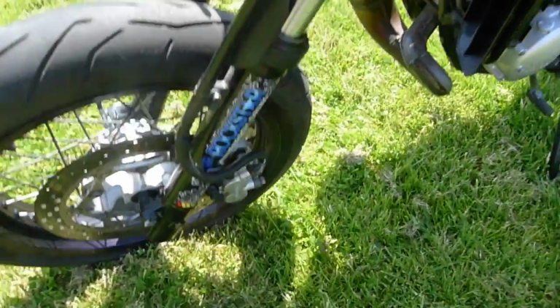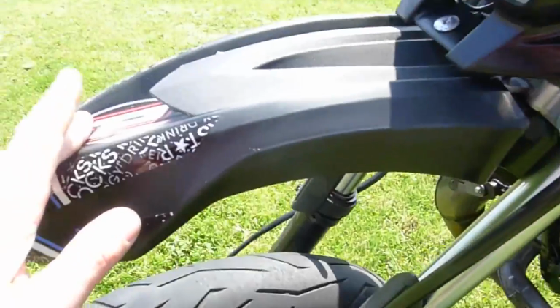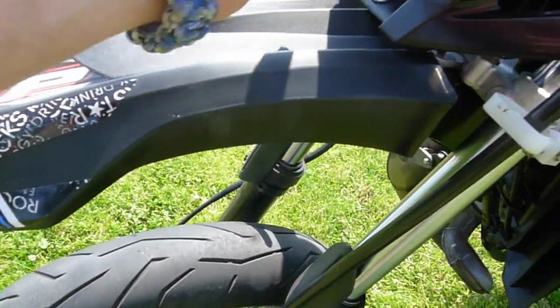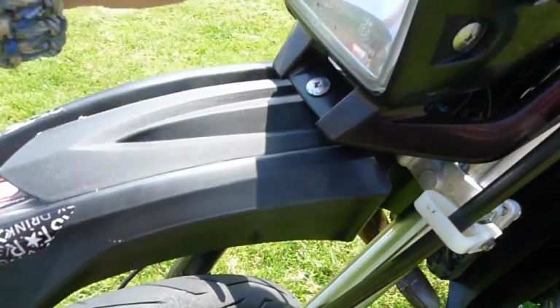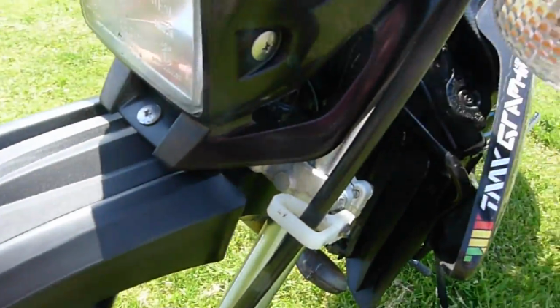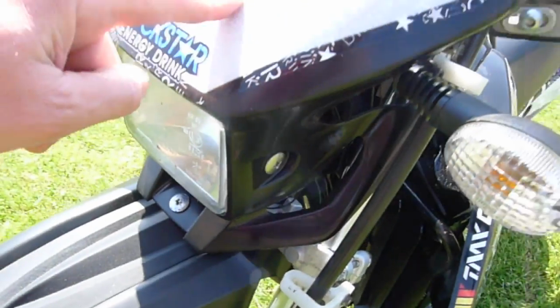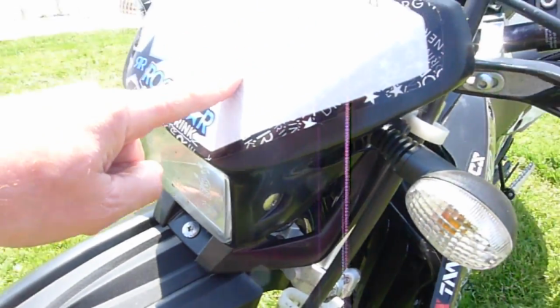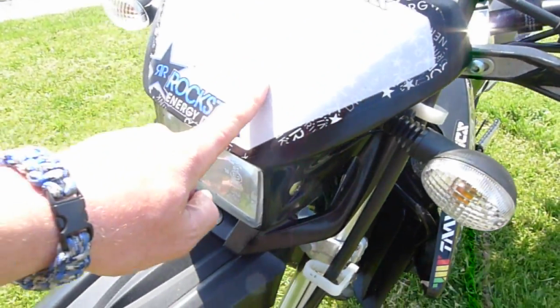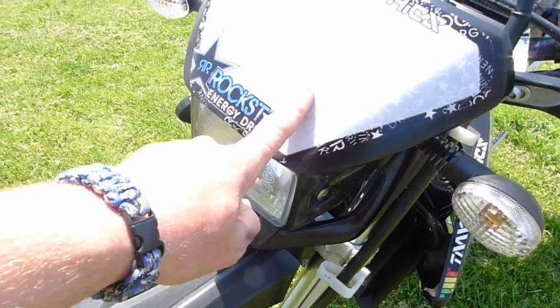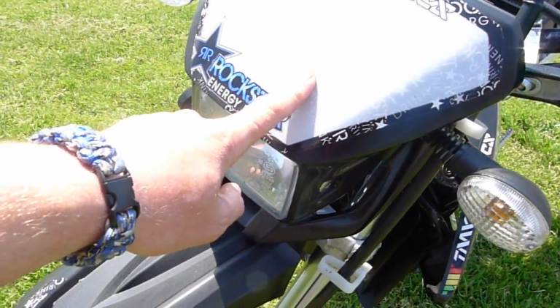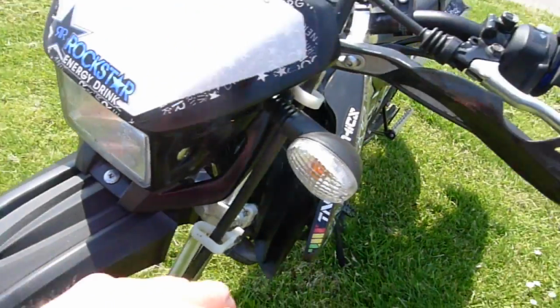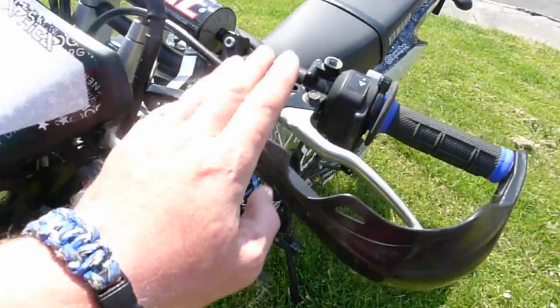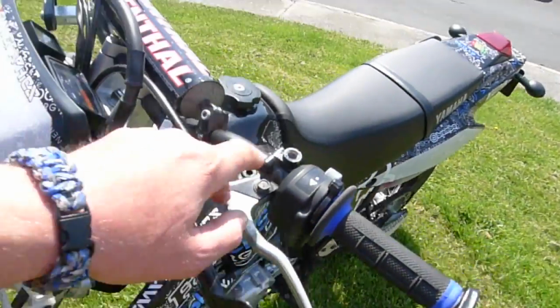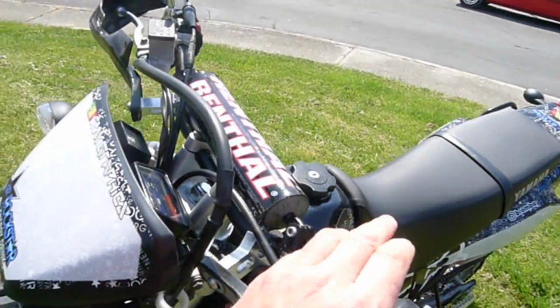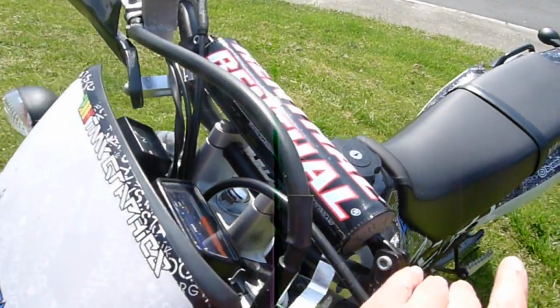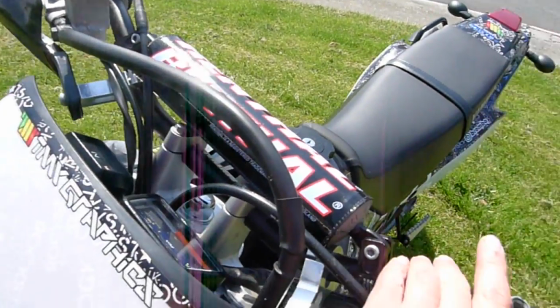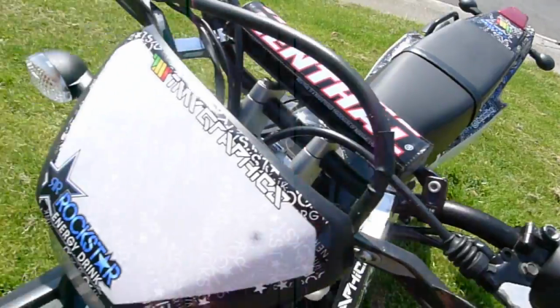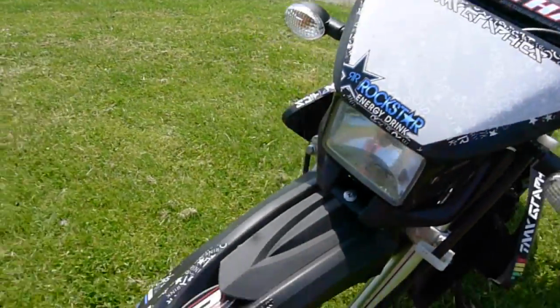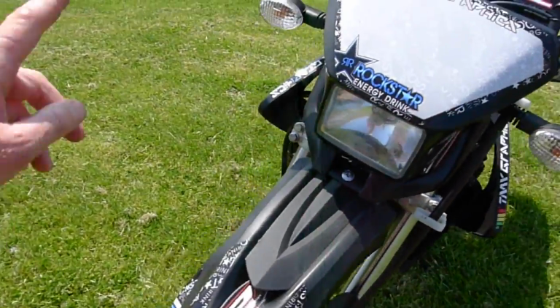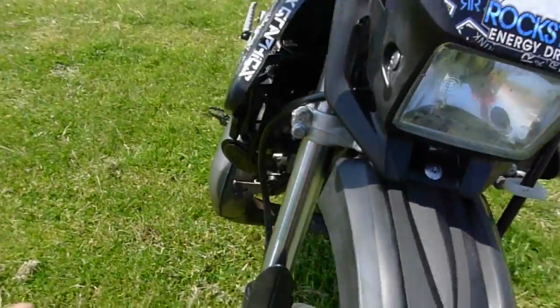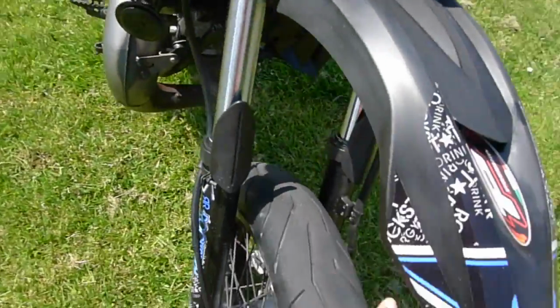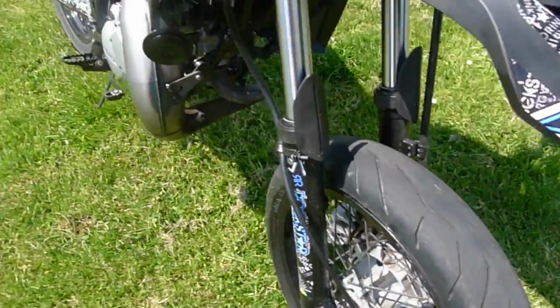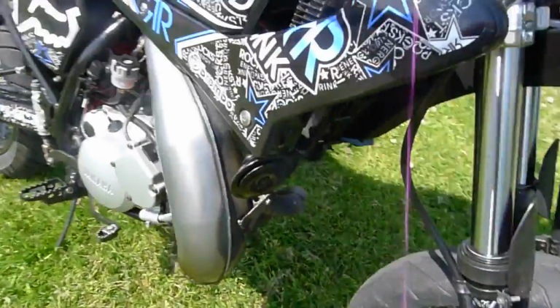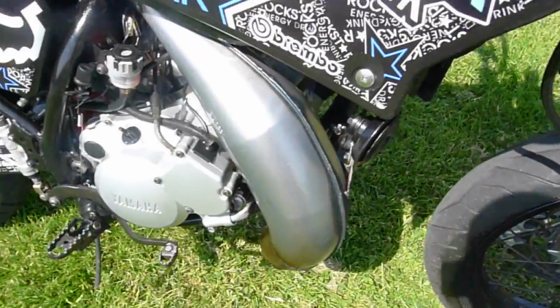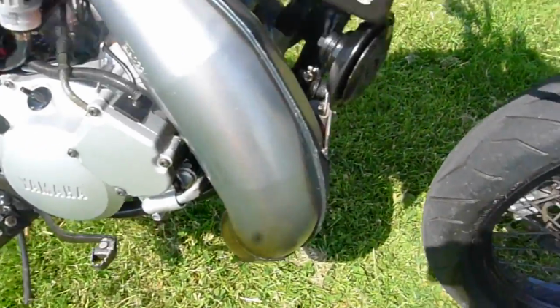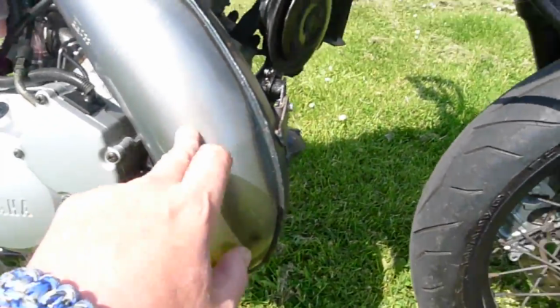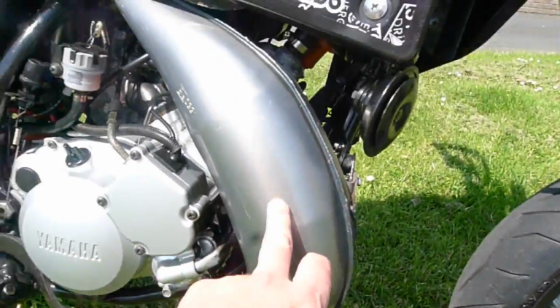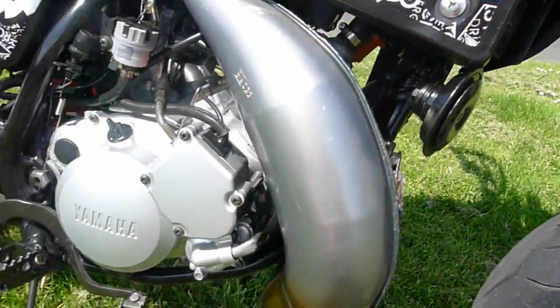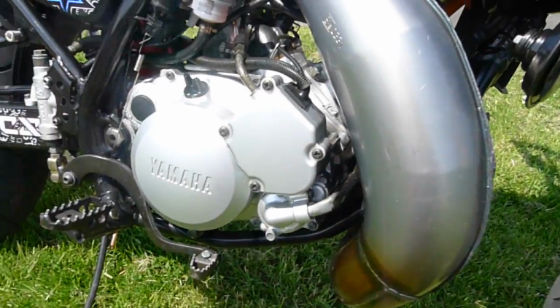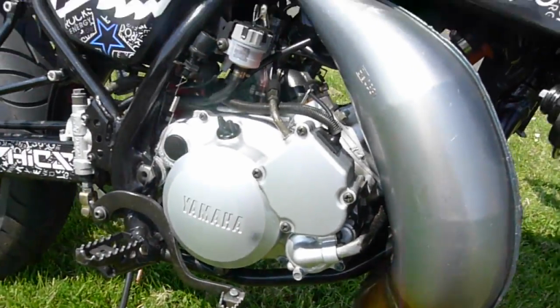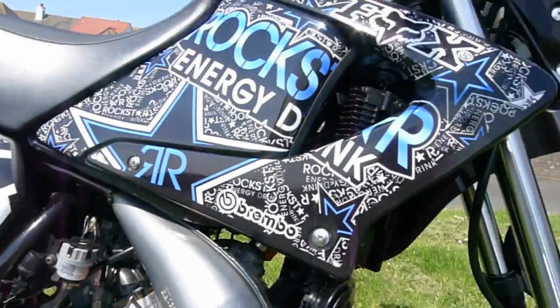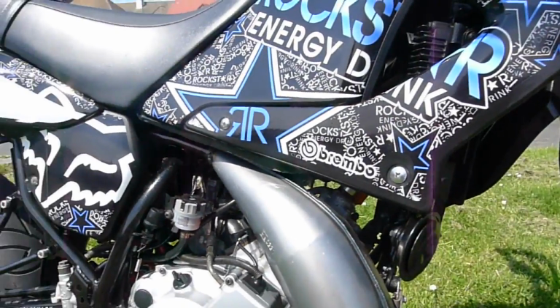That's new, this is new, this is new. These are new, the handlebar bars are new. Indicators are new, front wheel. Full Arrow exhaust system. Obviously the sticker kit.